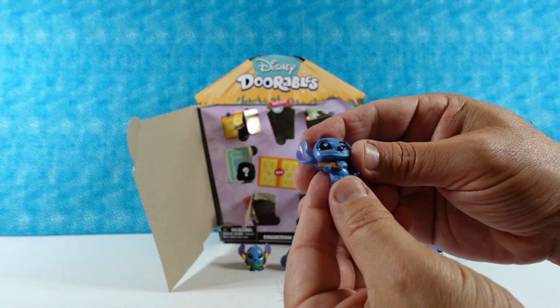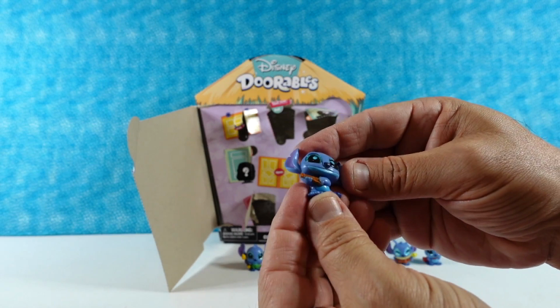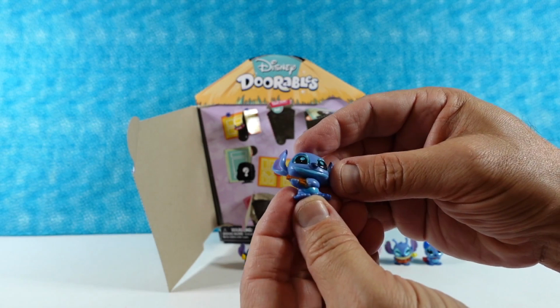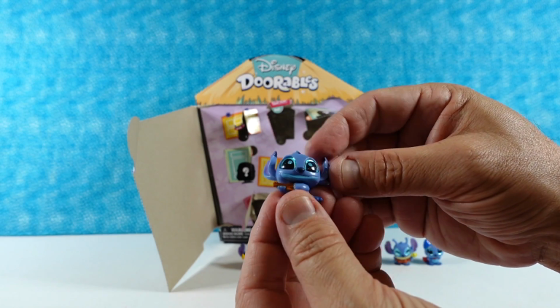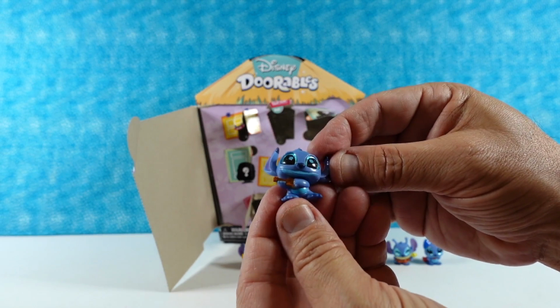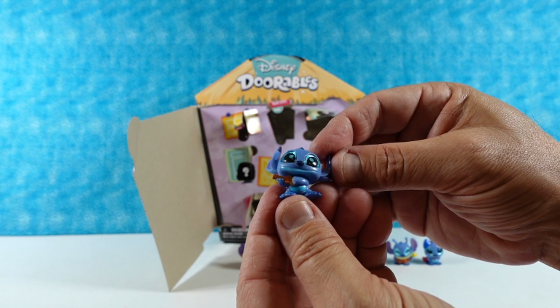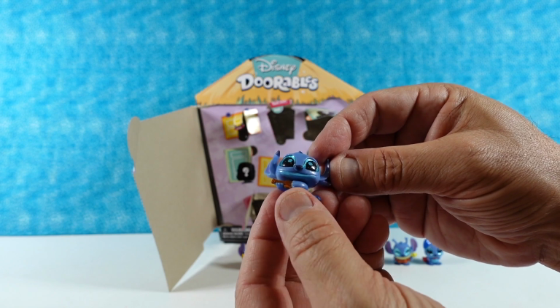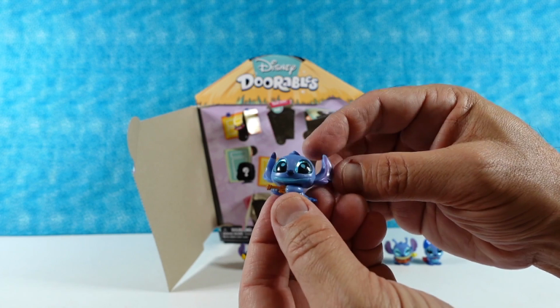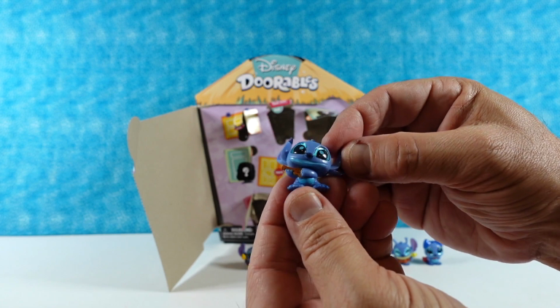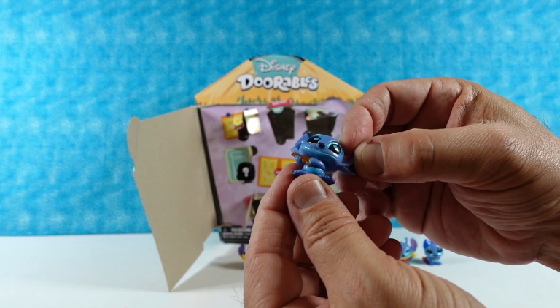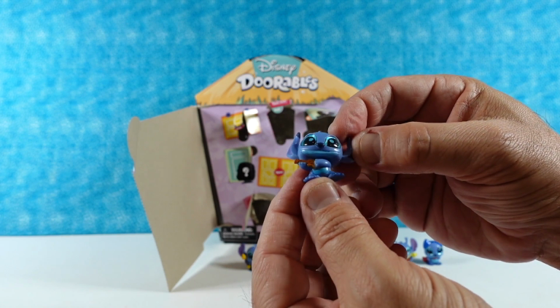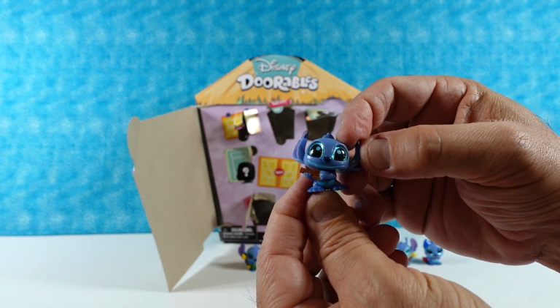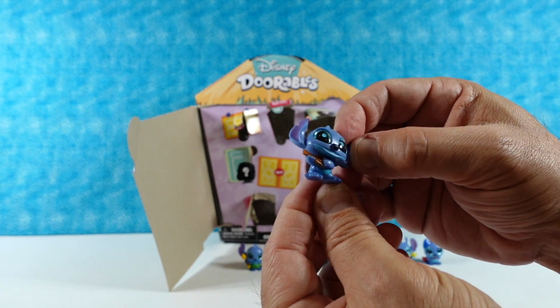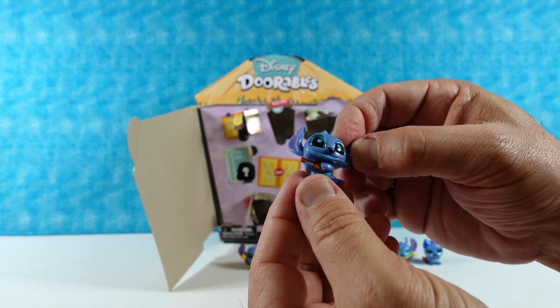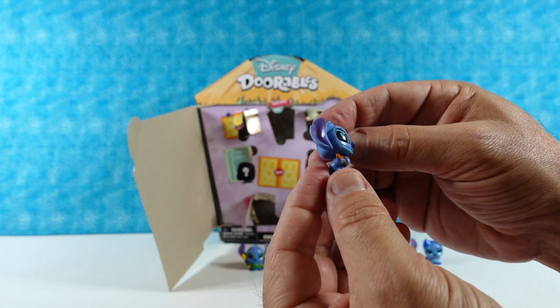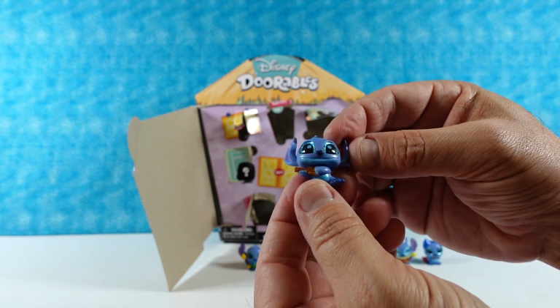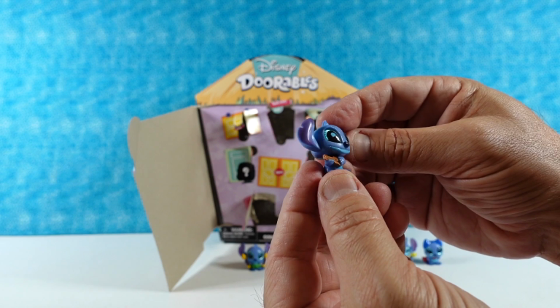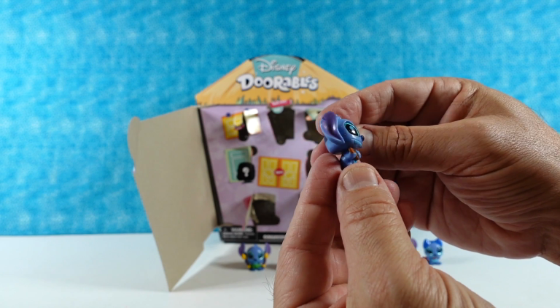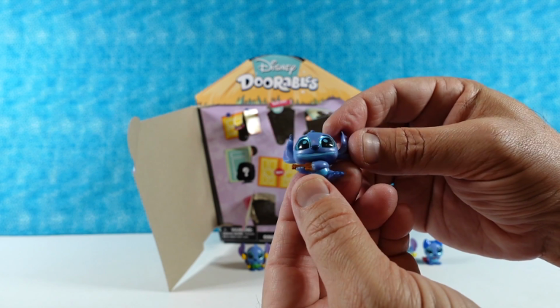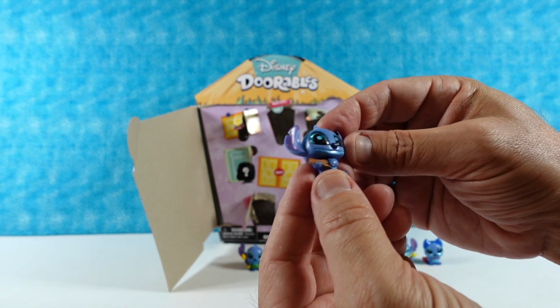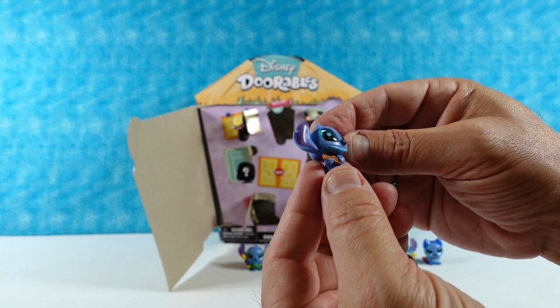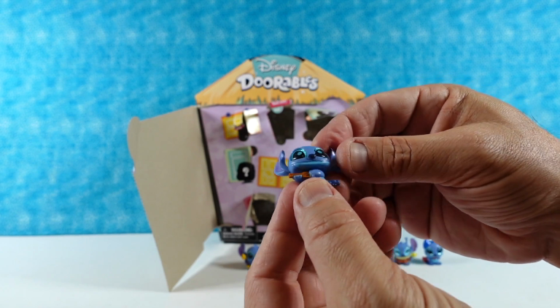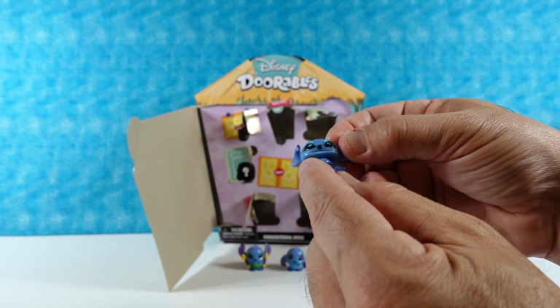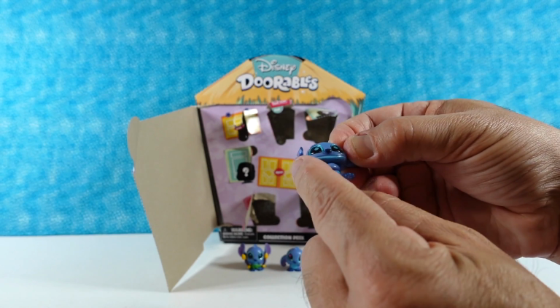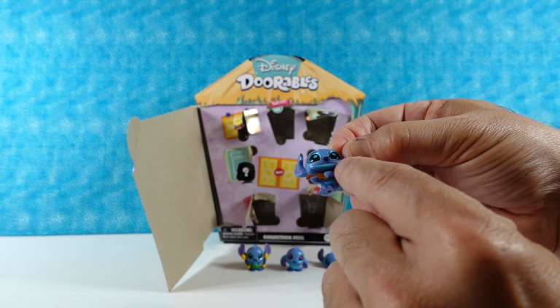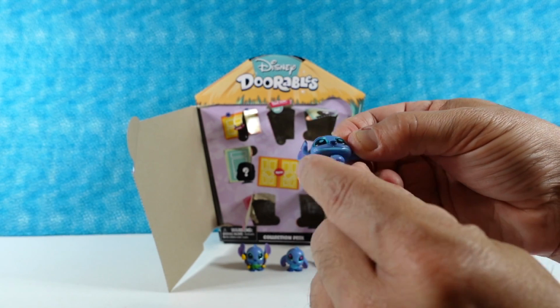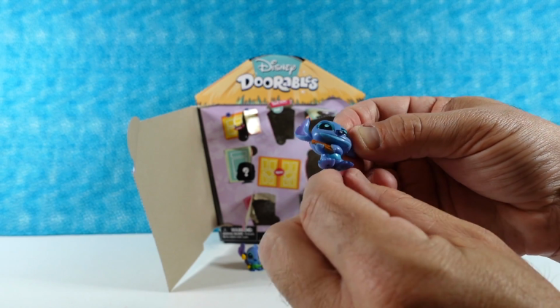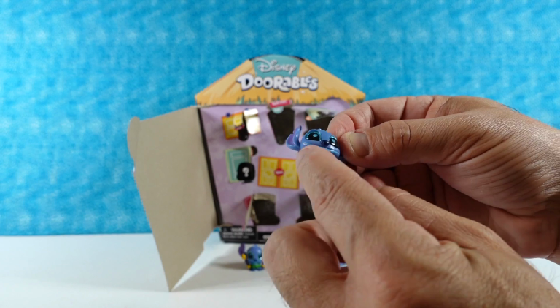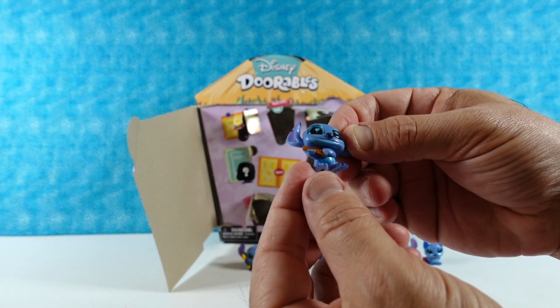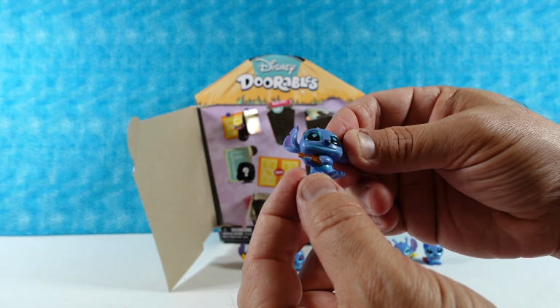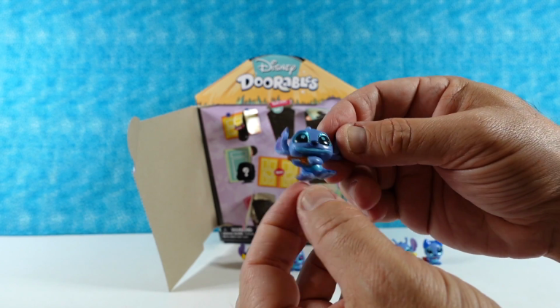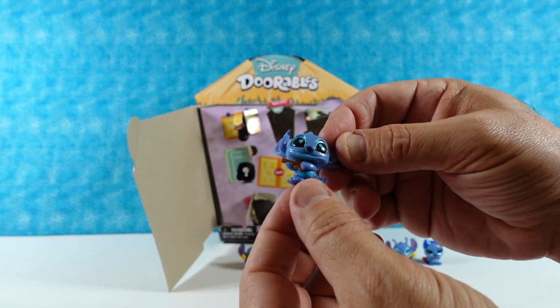We have another Stitch — this is Ukulele Stitch. This is the Stitch that walks around the Ohana restaurant singing. There he is — he's got a big smile on his face, mouth a little bit open, ukulele out to the side.